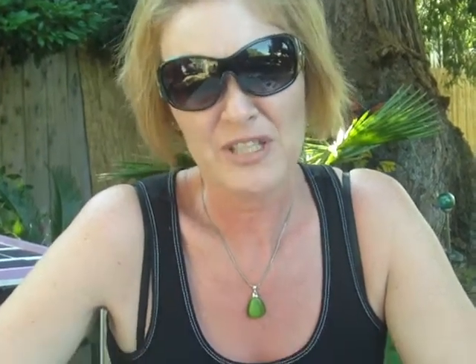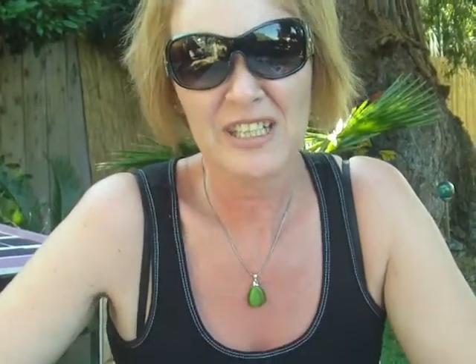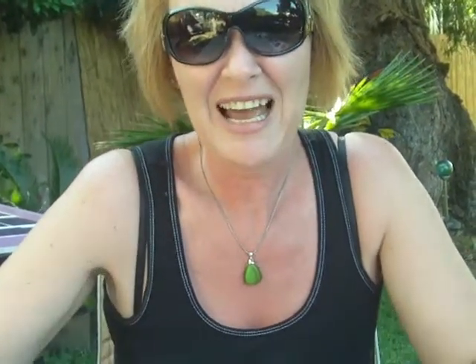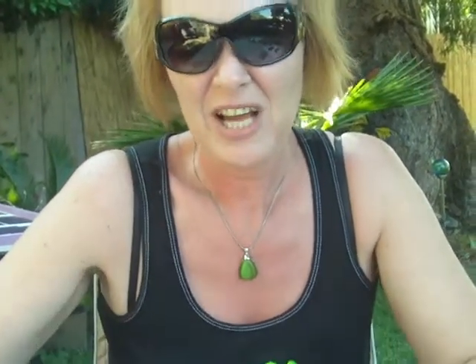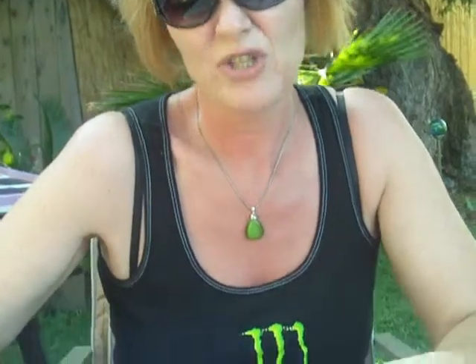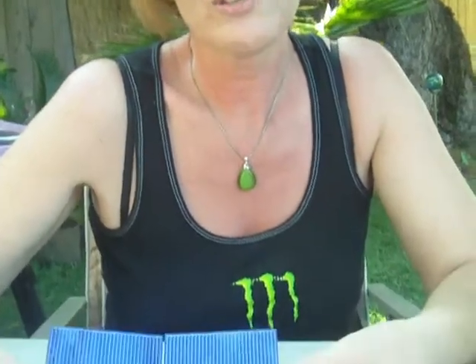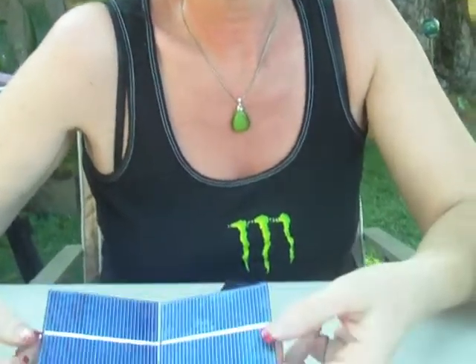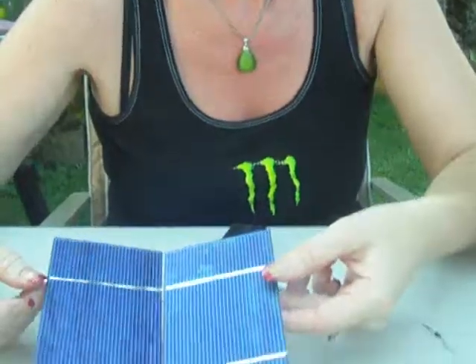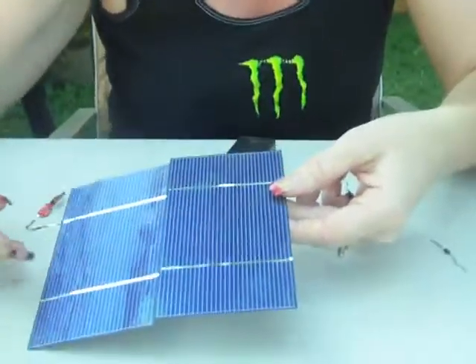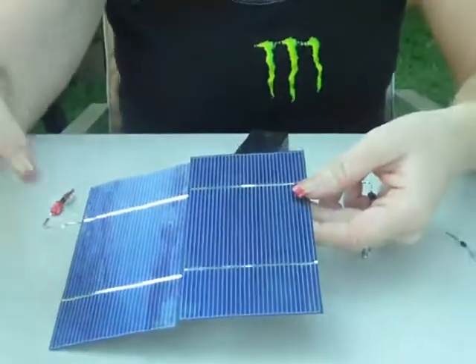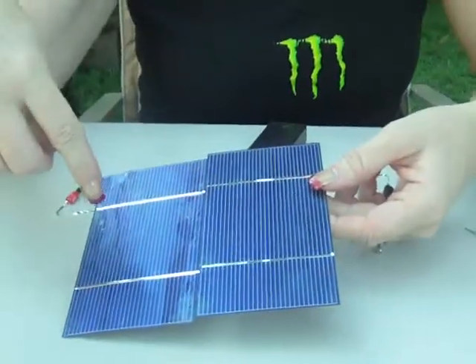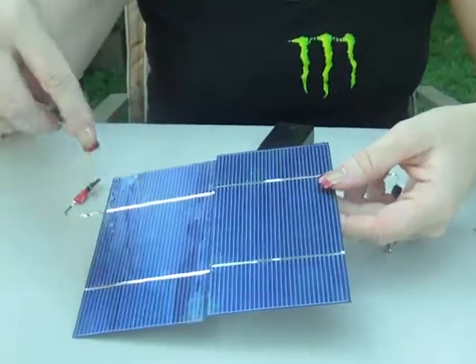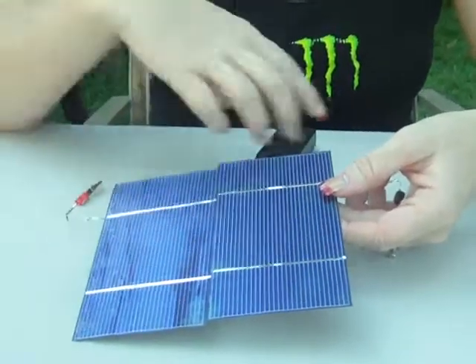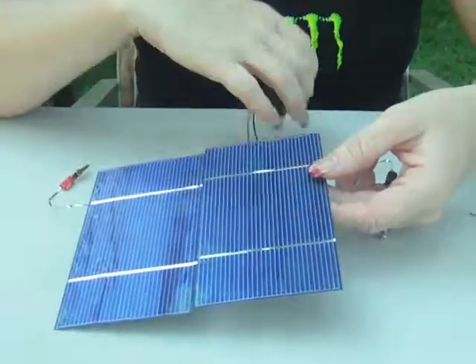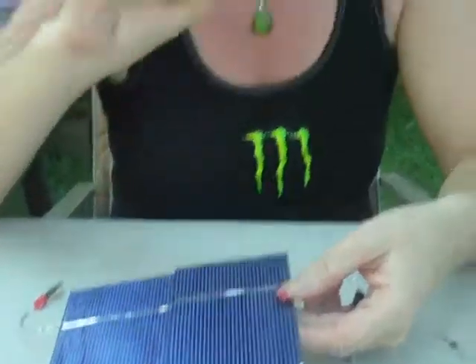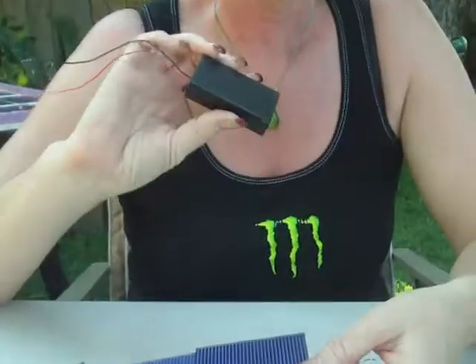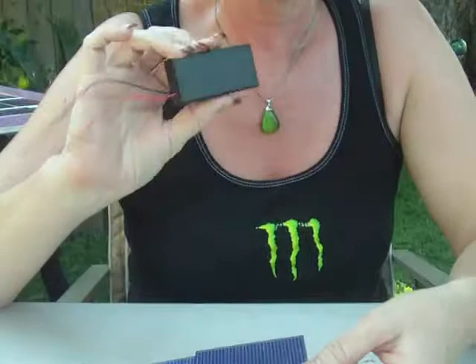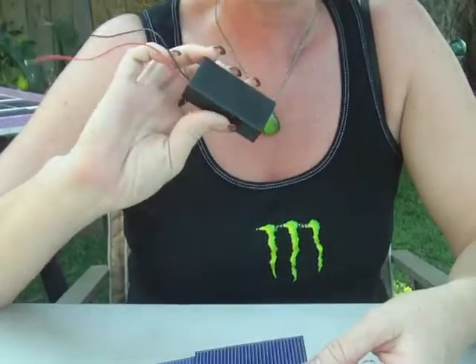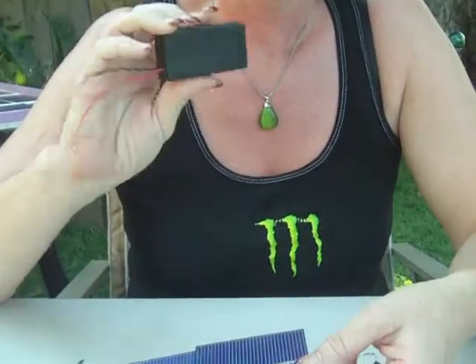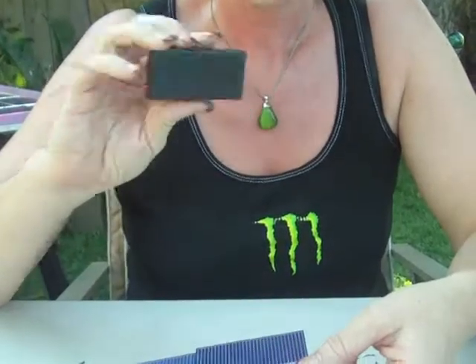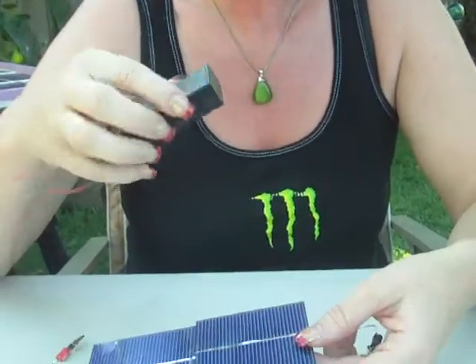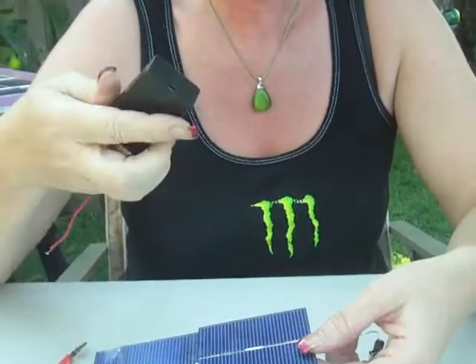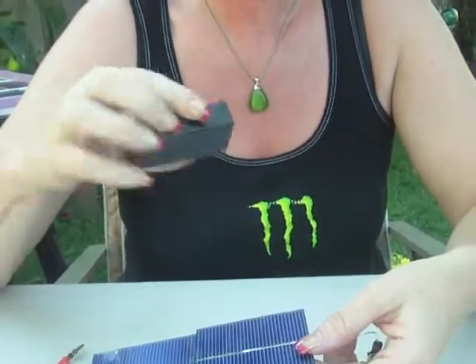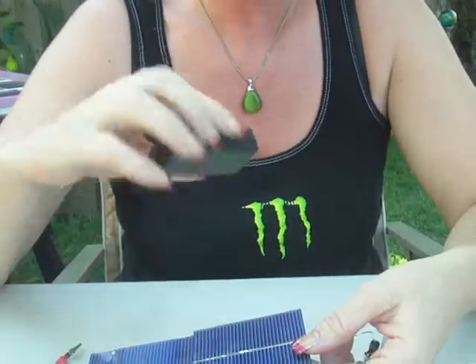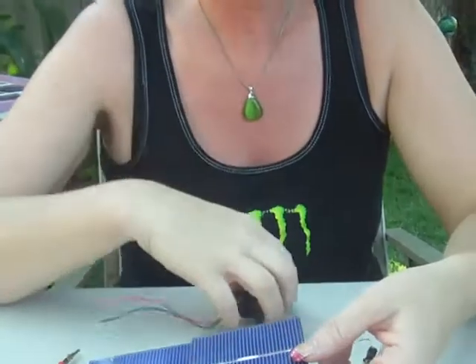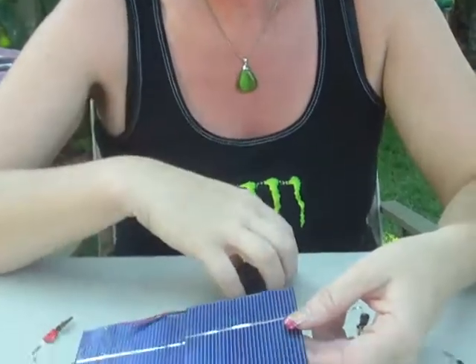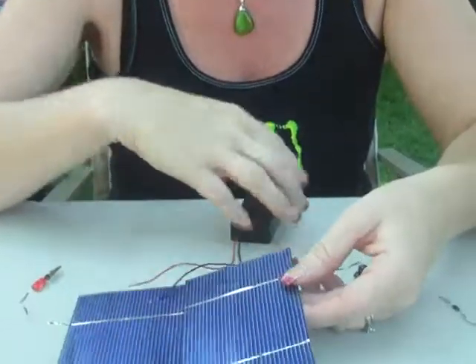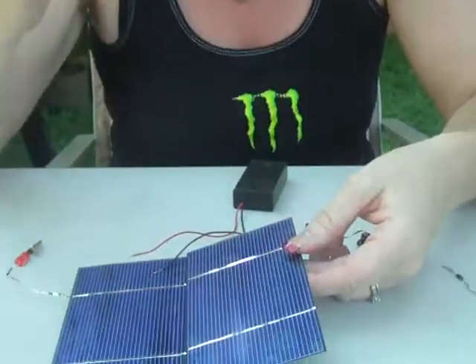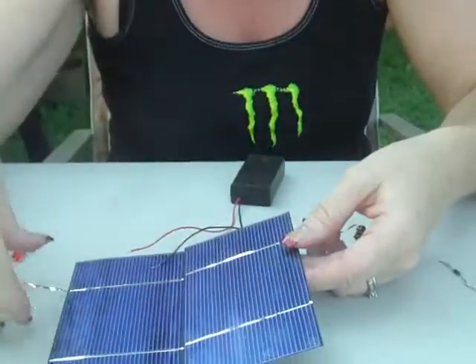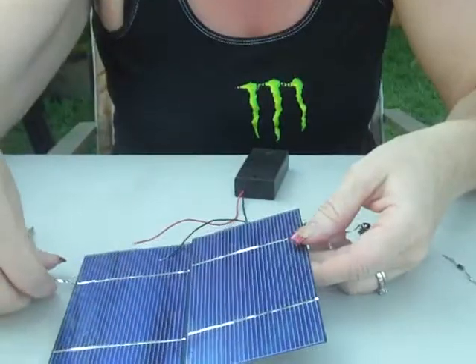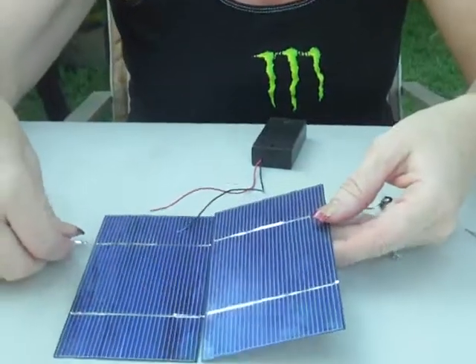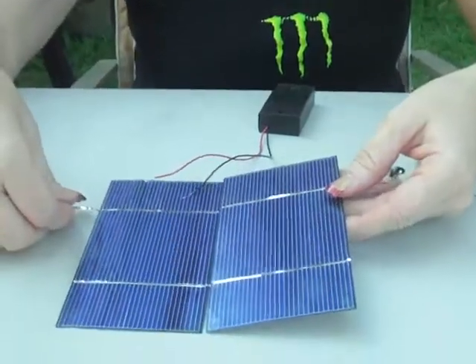The first thing you're going to need to have is two solar cells, some tabbing wire, and a battery pack from RadioShack. This complete kit is under $10, depending upon how fancy you want to get.